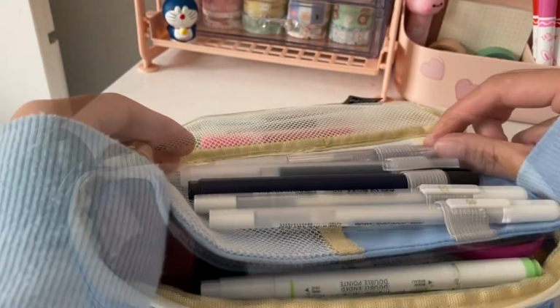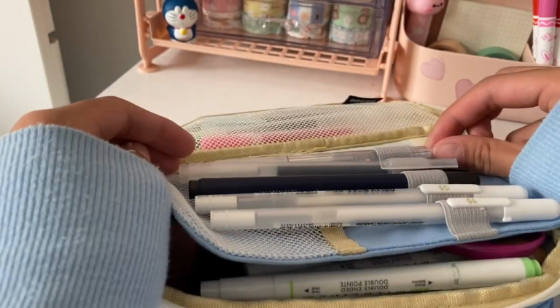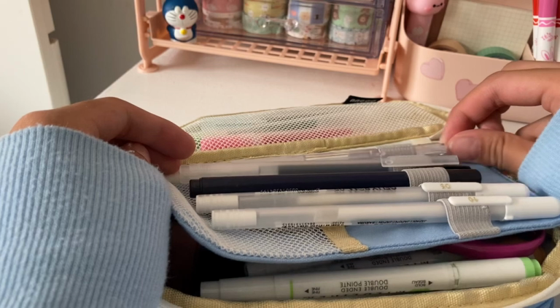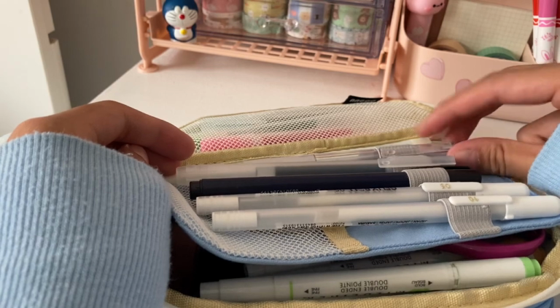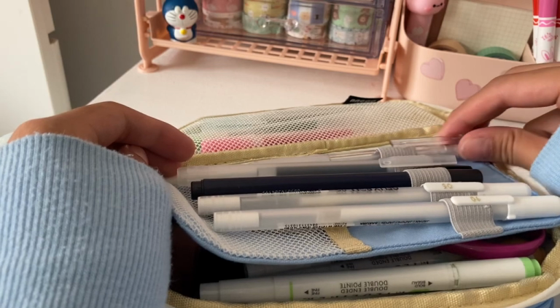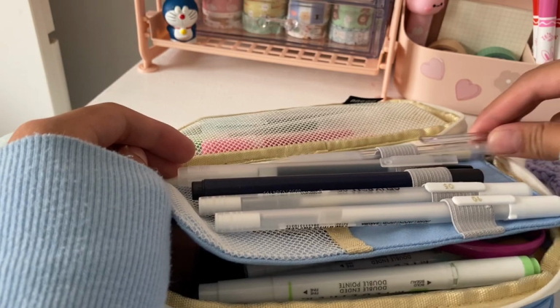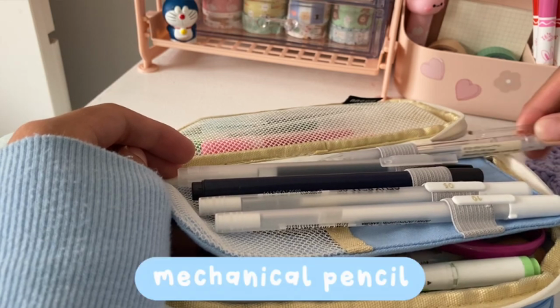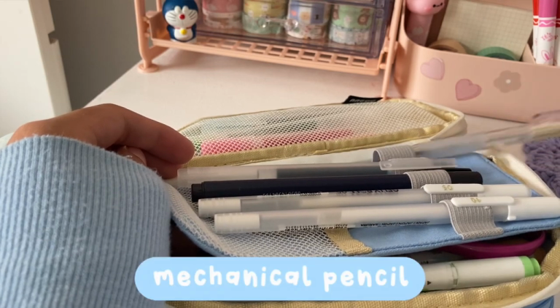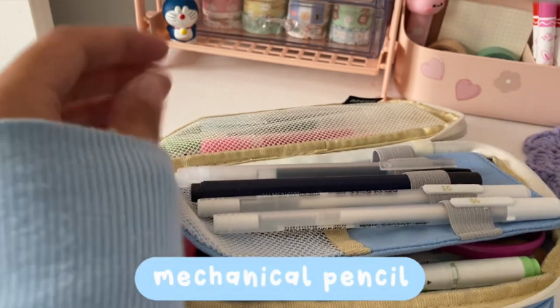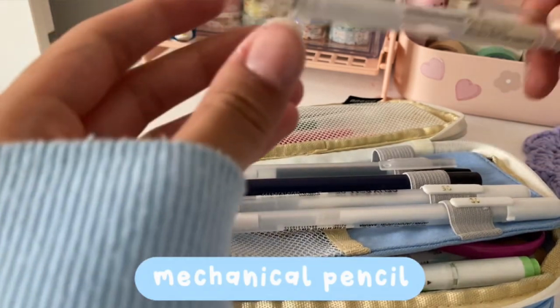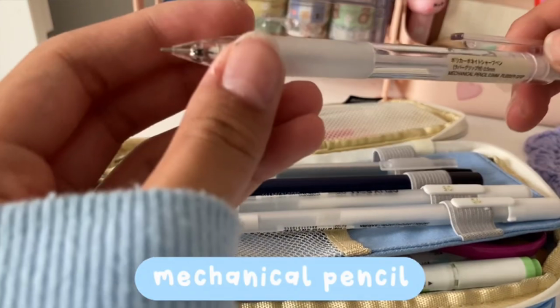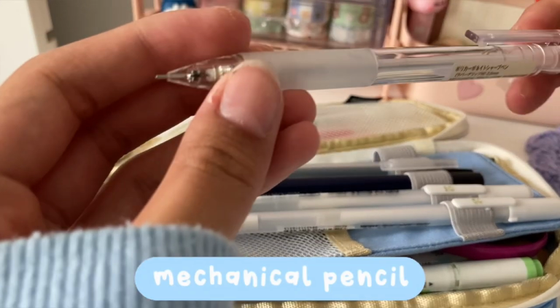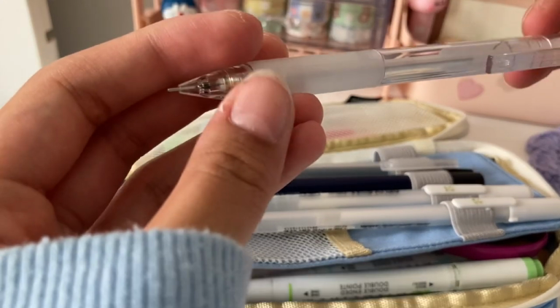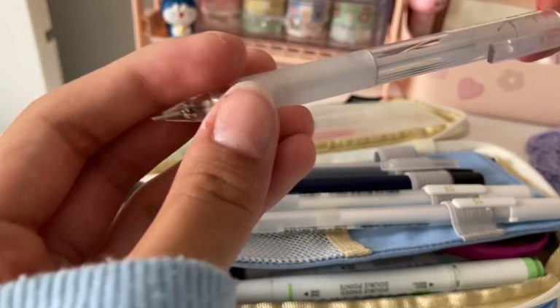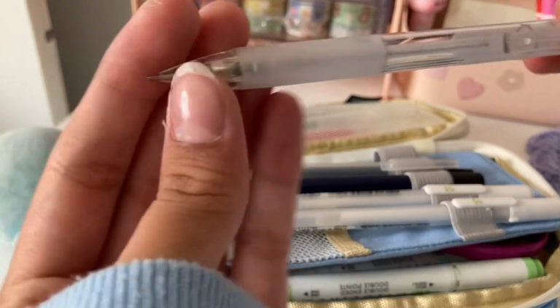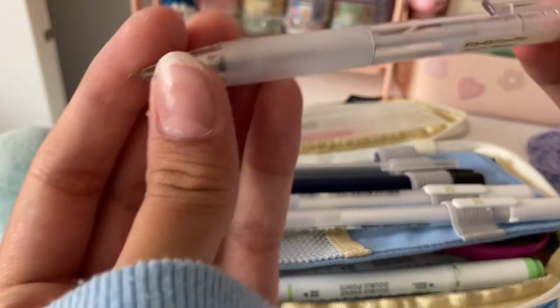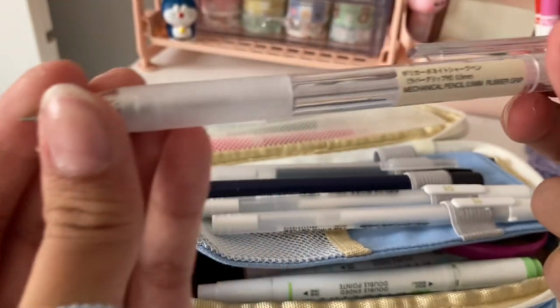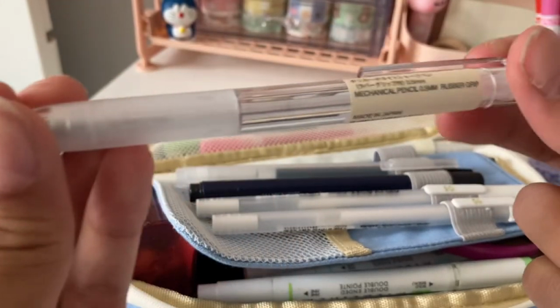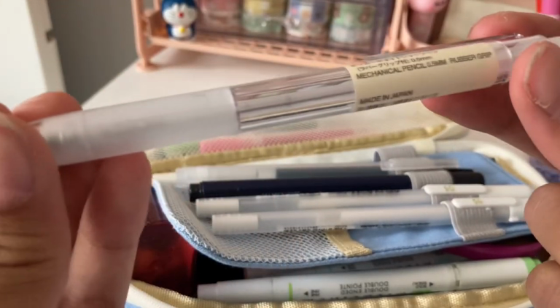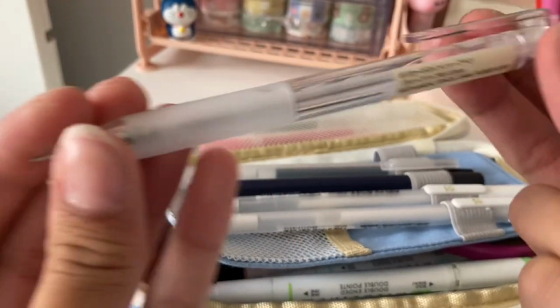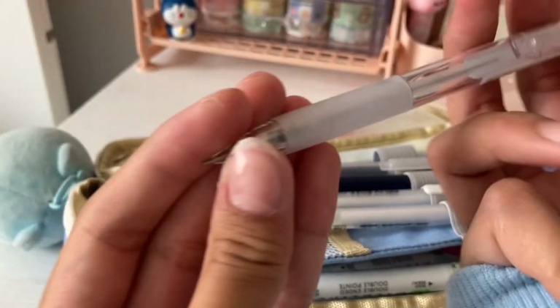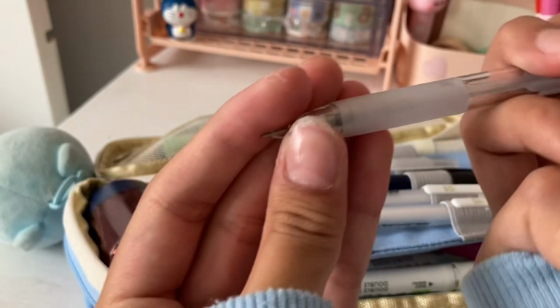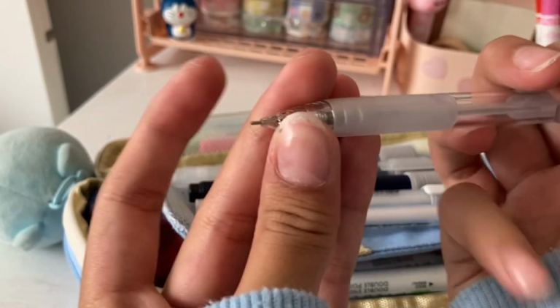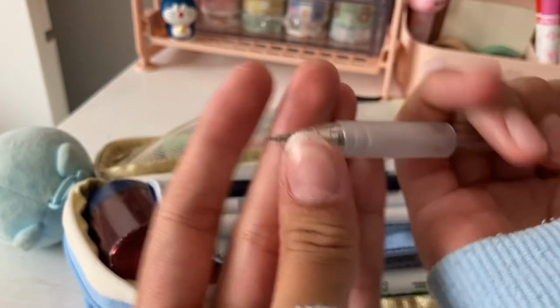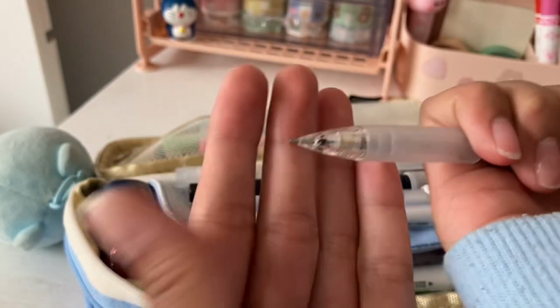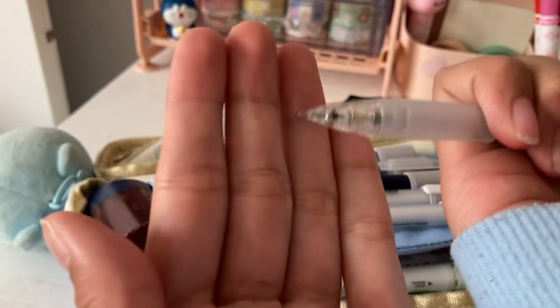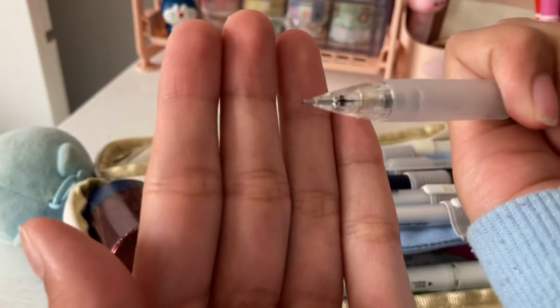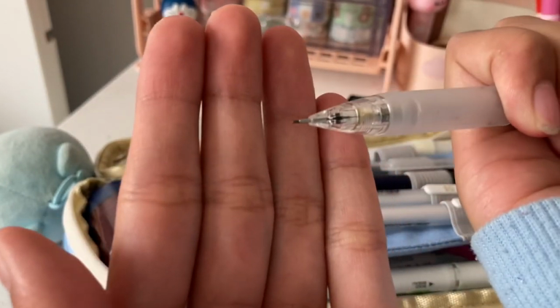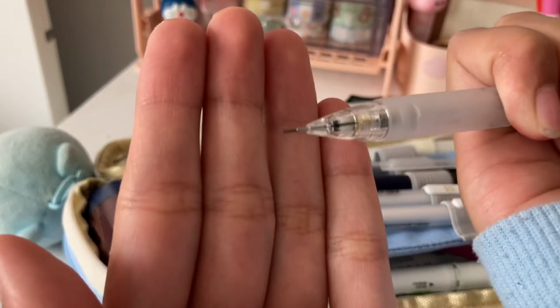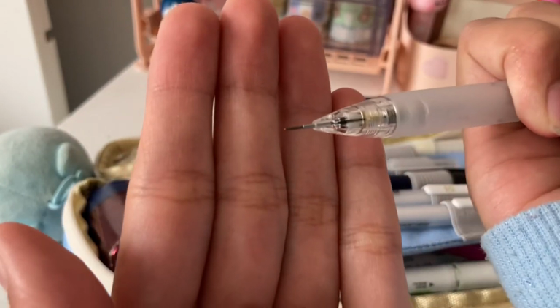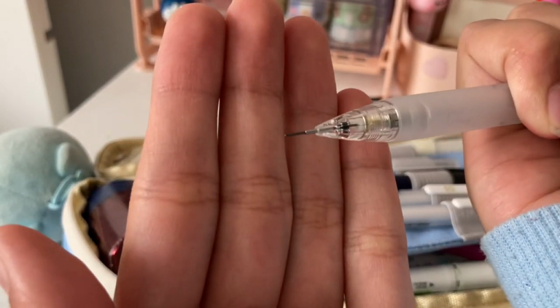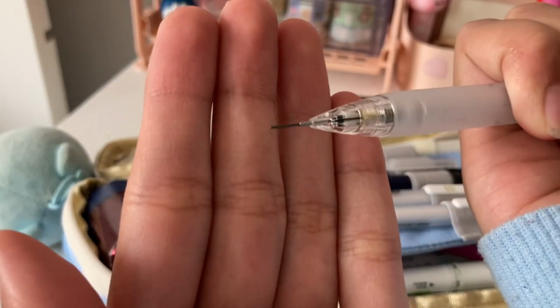First up, I have my mechanical pencil, which is from Muji, and the quality is really great. It has a good grip and there's plenty of lead as well.